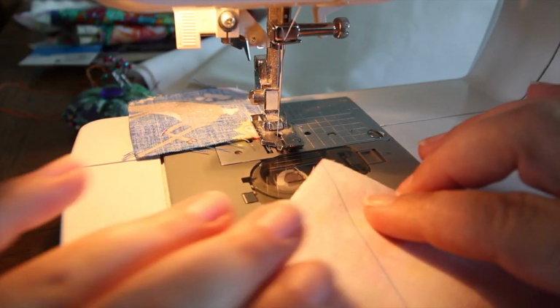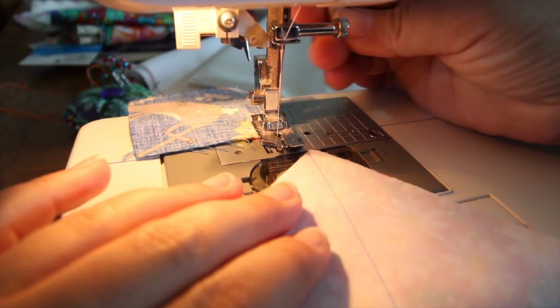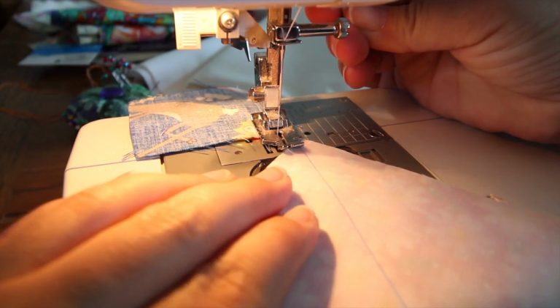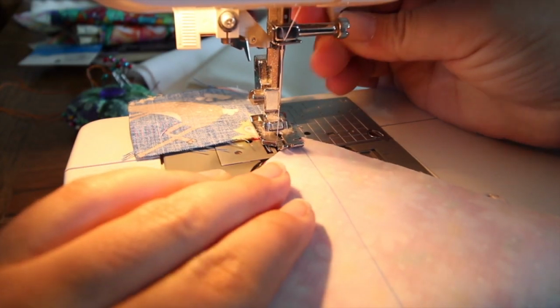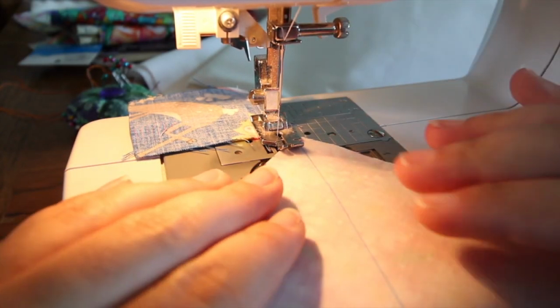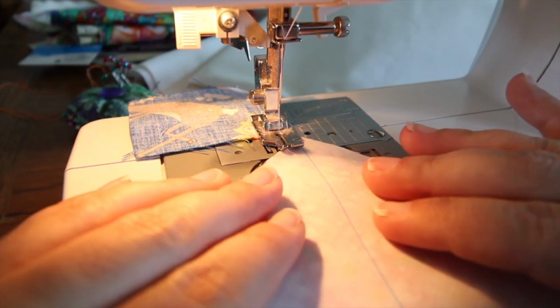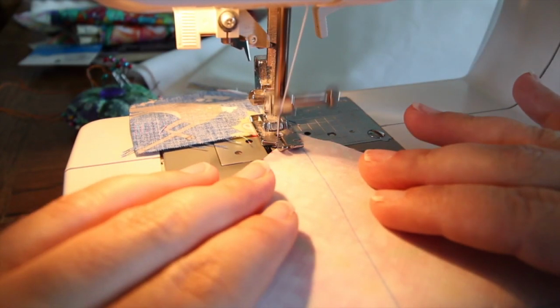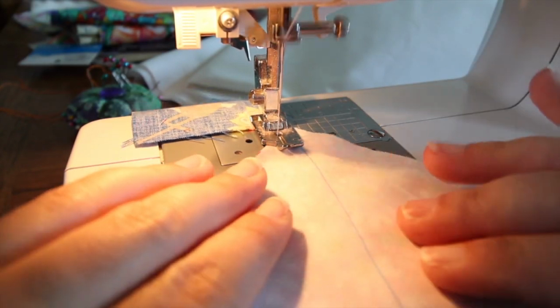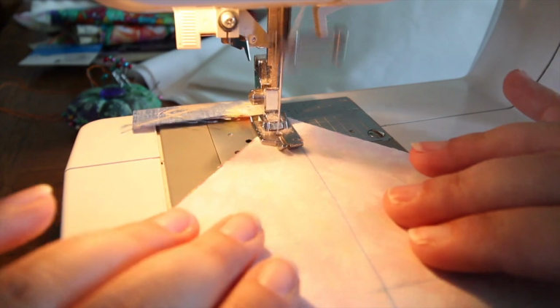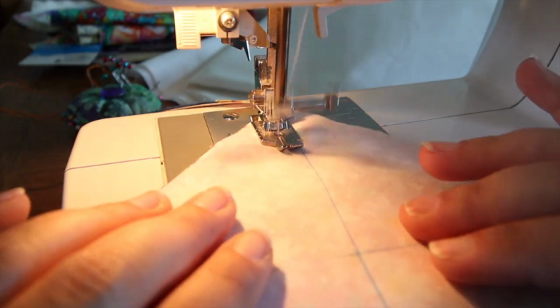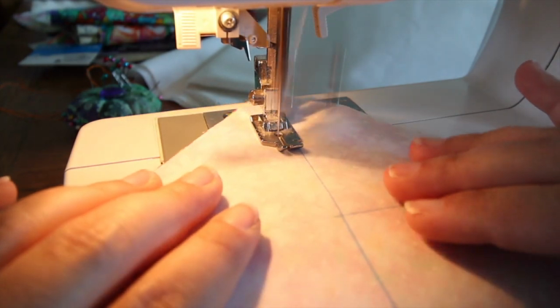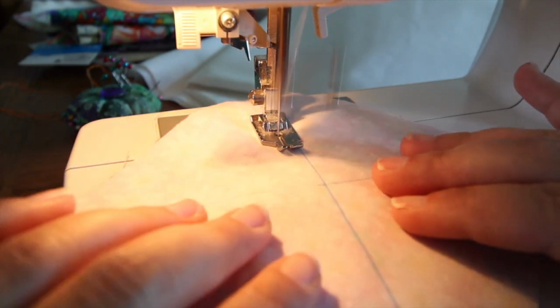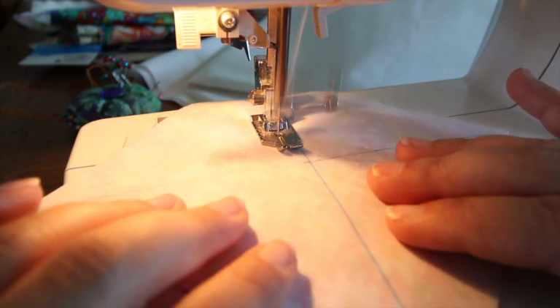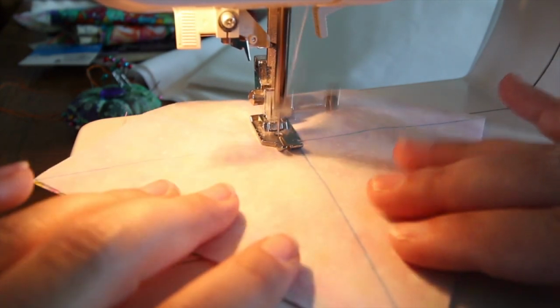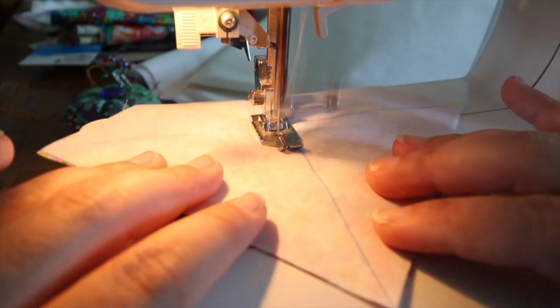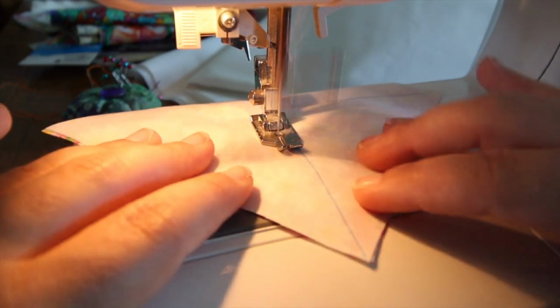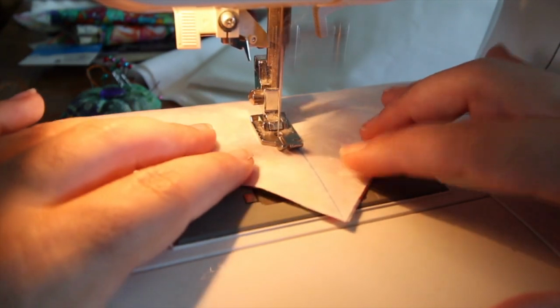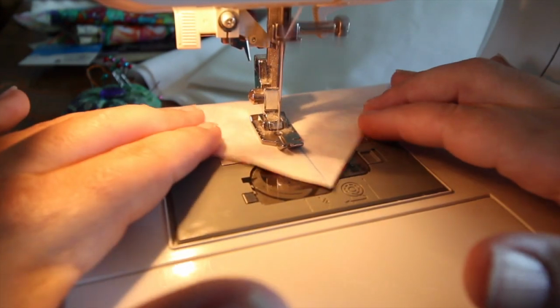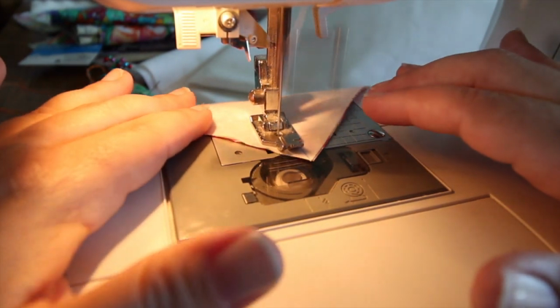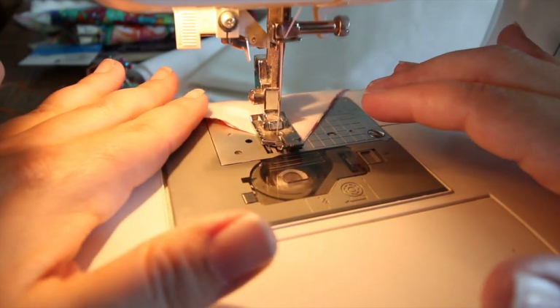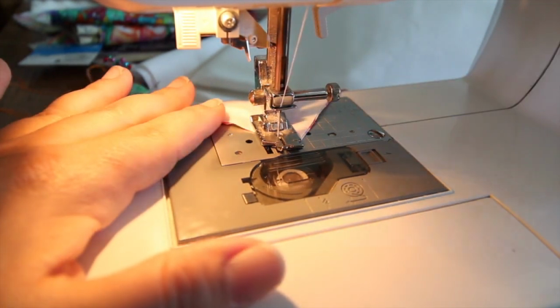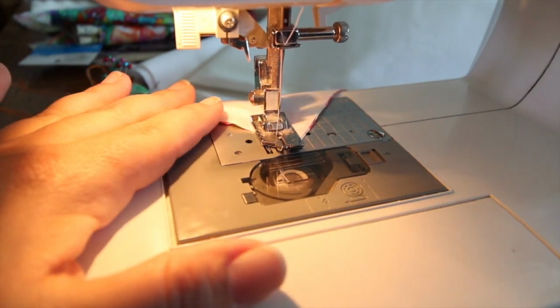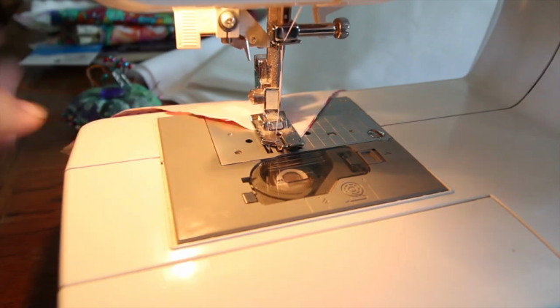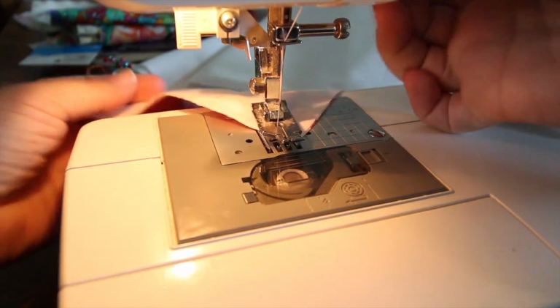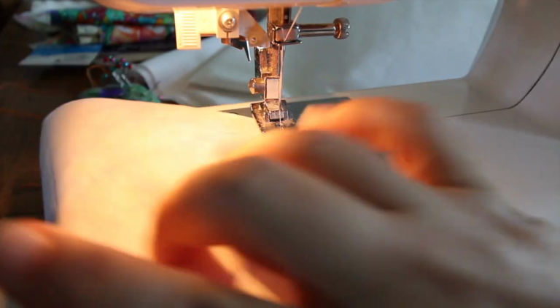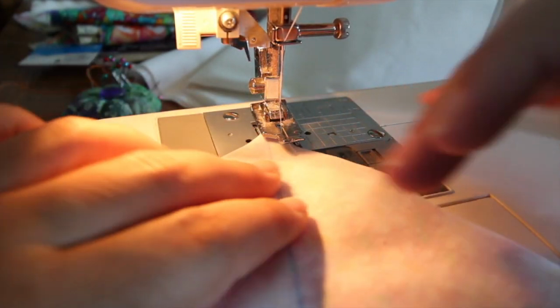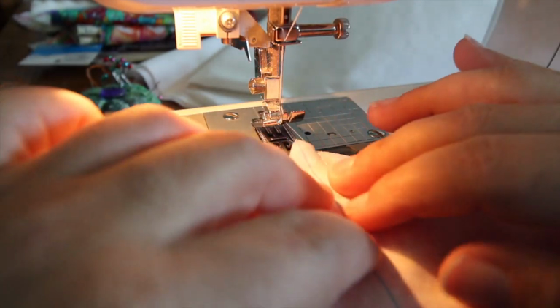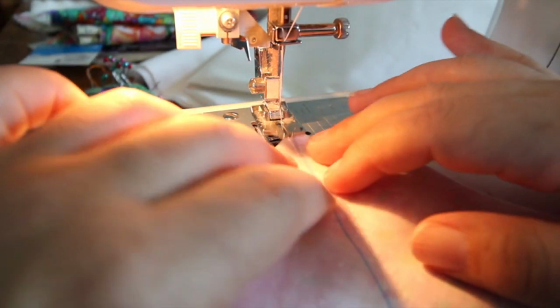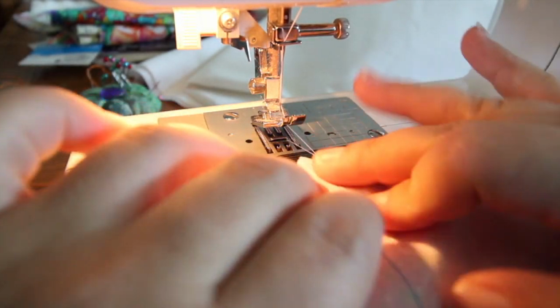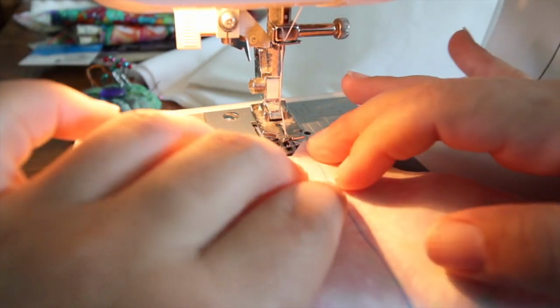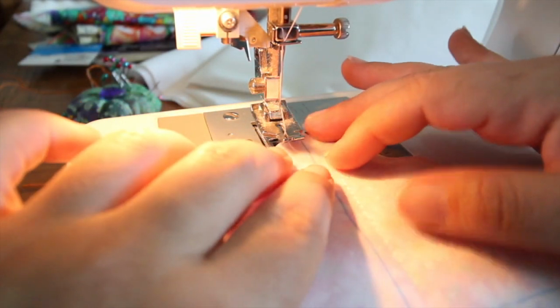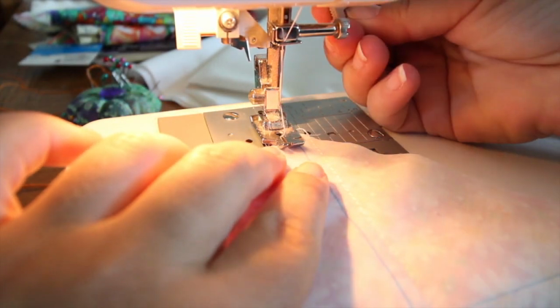We are going to sew a half an inch from the line on both sides of each line on each square, so we're going to do a total of four lines per square.